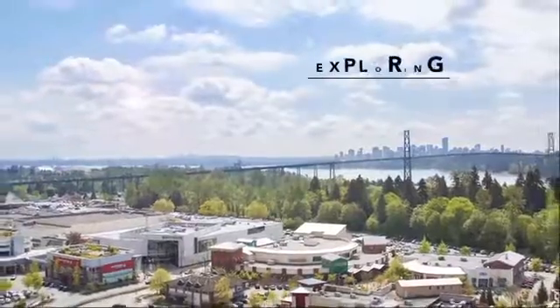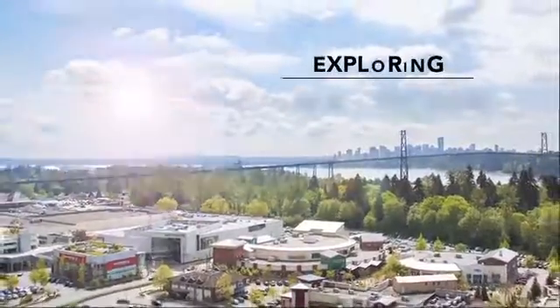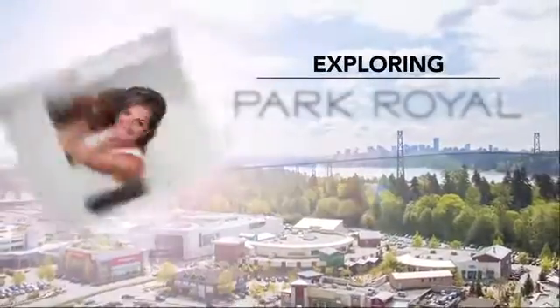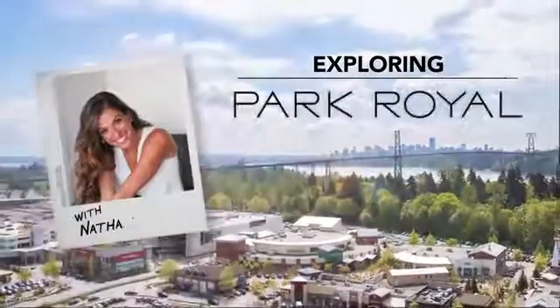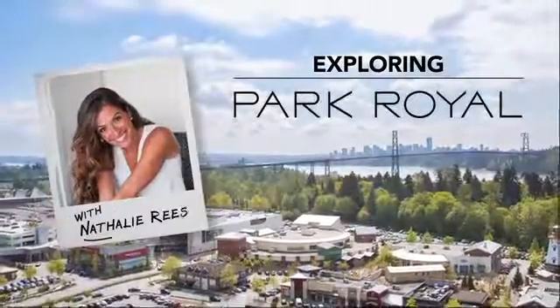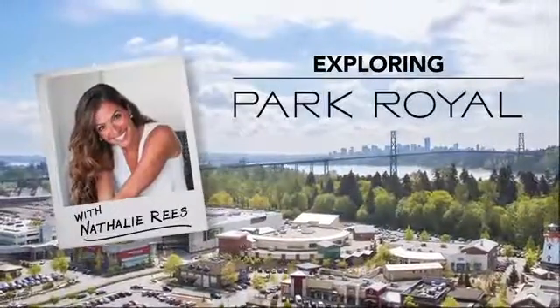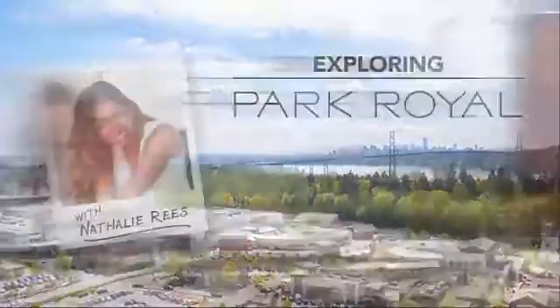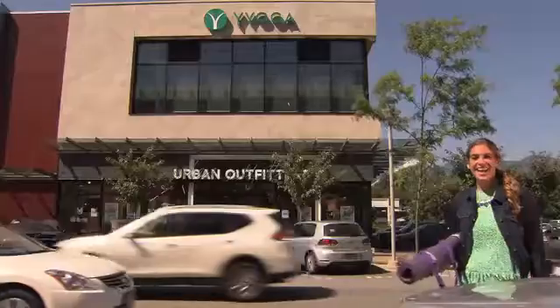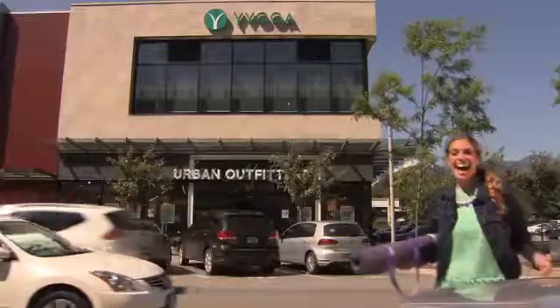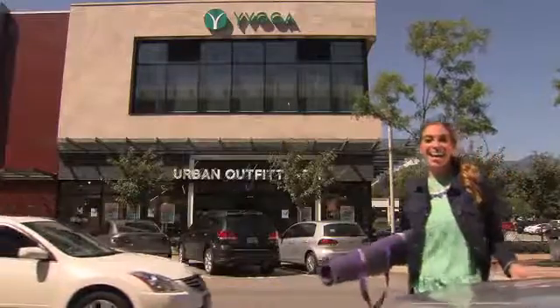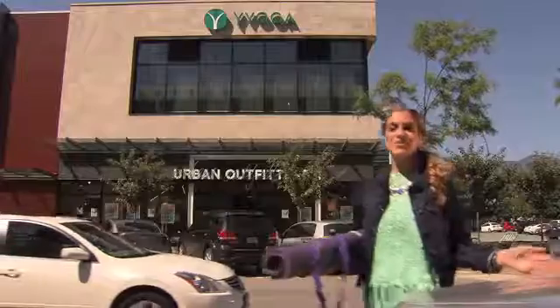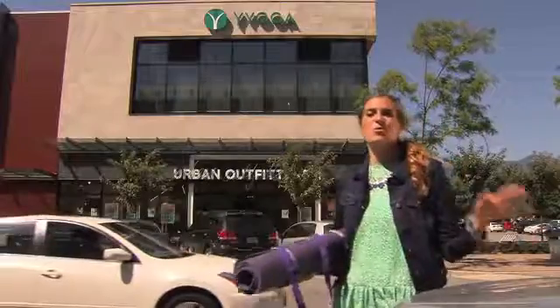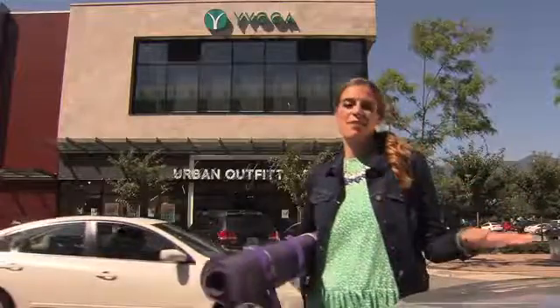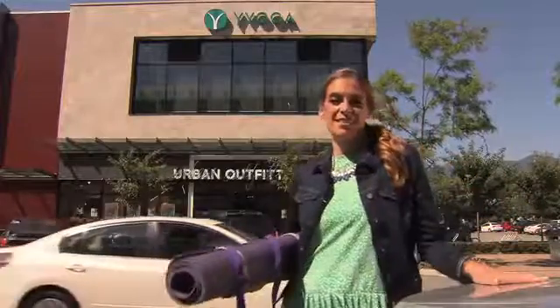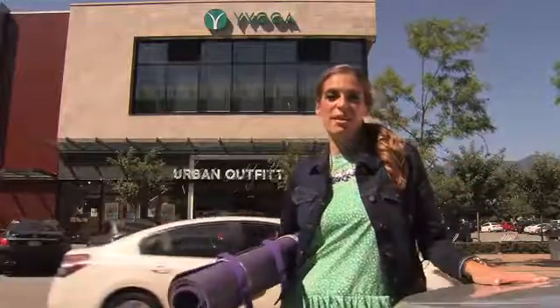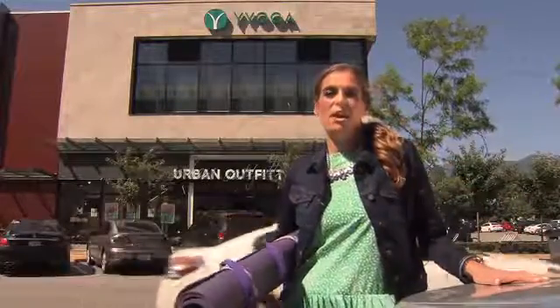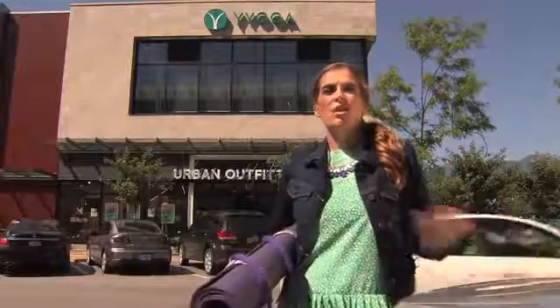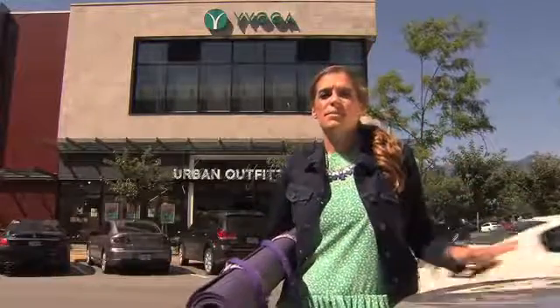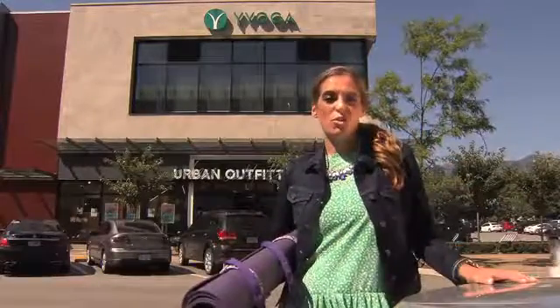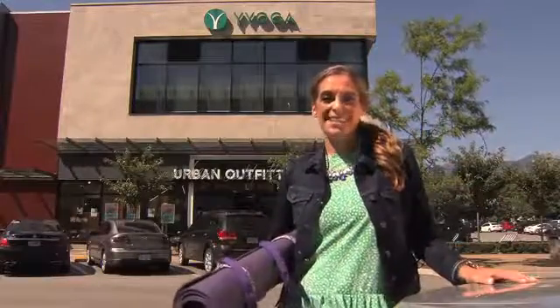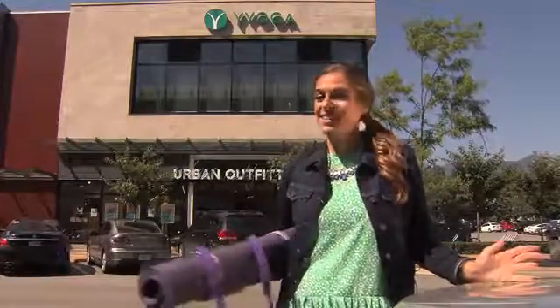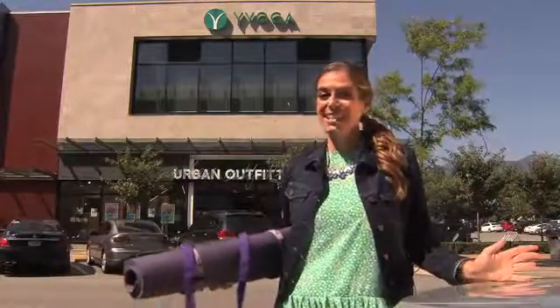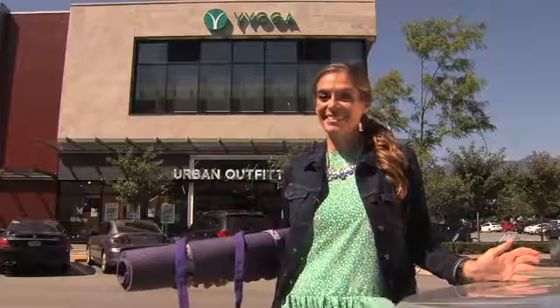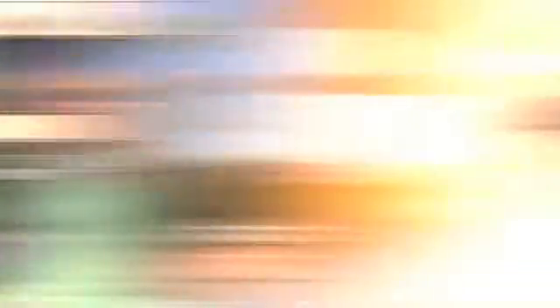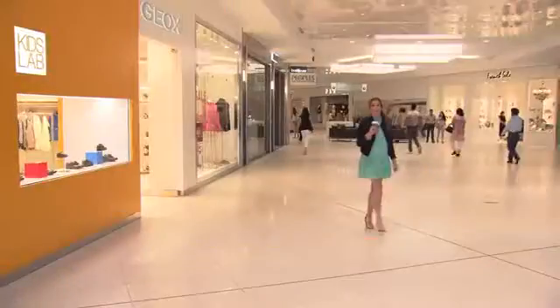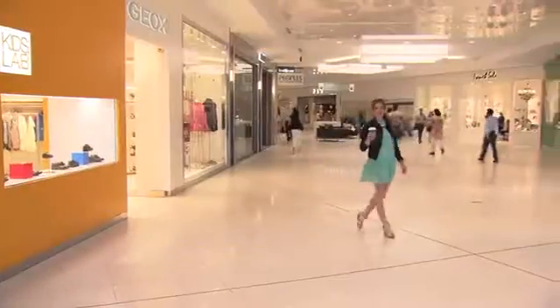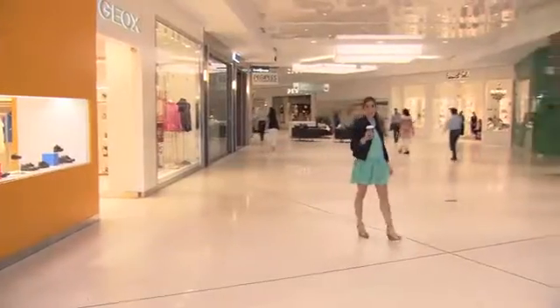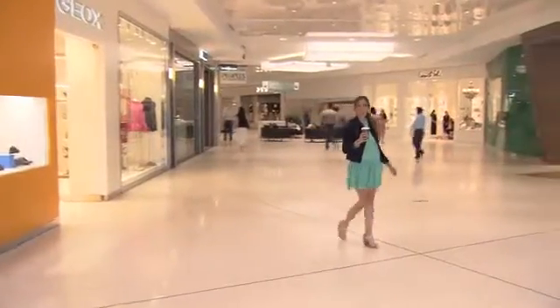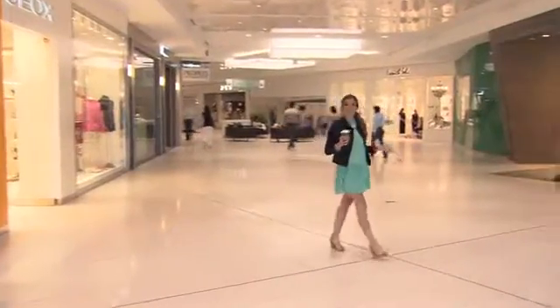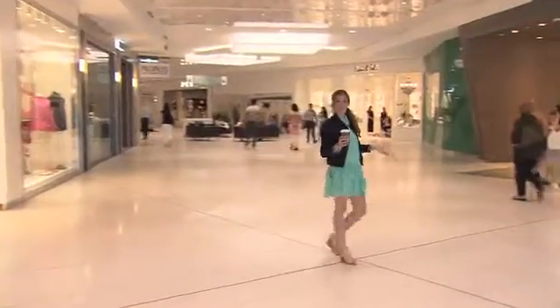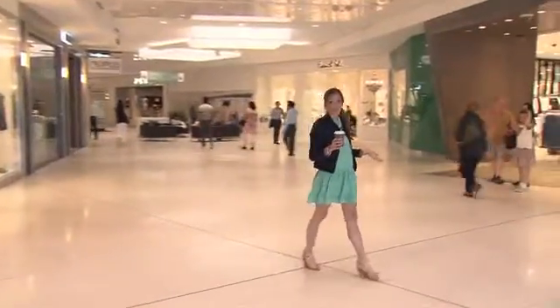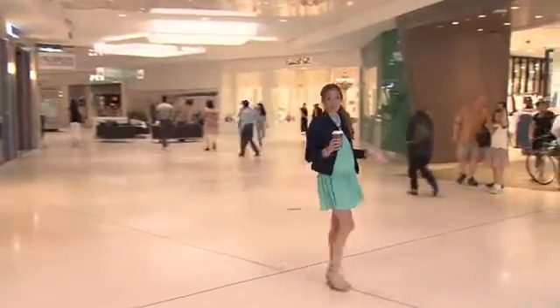Exploring Park Royal with Natalie Rees. Hi. I just finished one of my favourite classes at Y Yoga. Yoga makes me feel so relaxed and ready to start my day. So I've got my coffee and I'm in the new wing at Park Royal South.